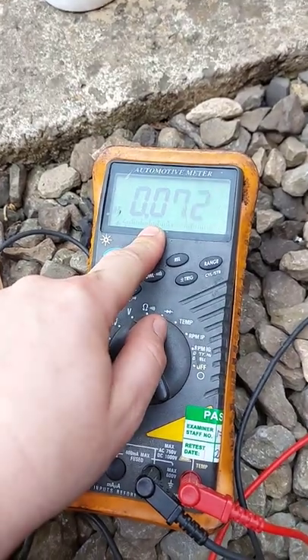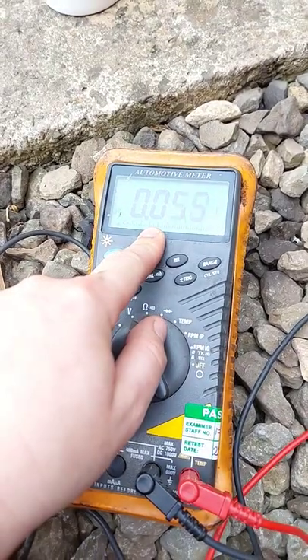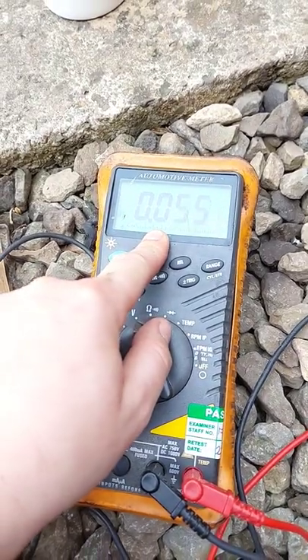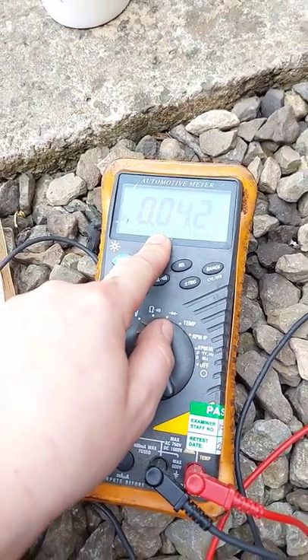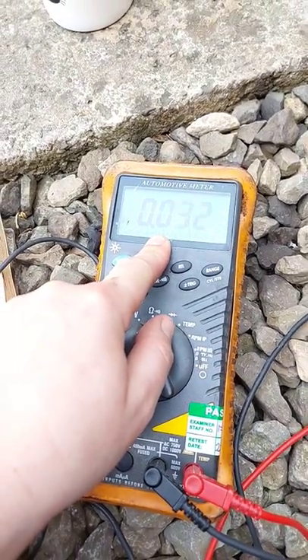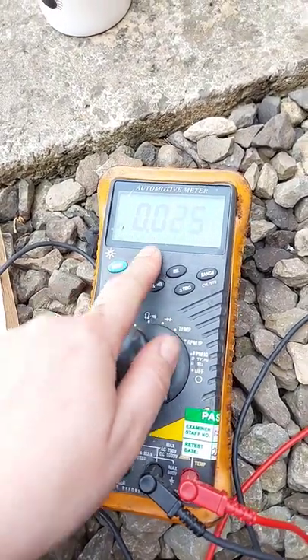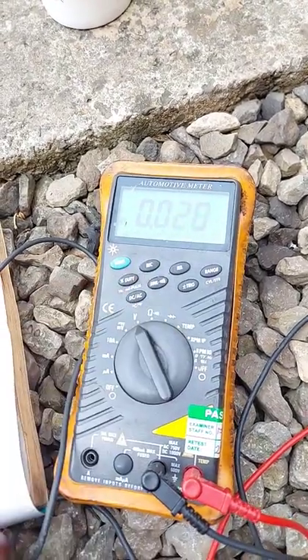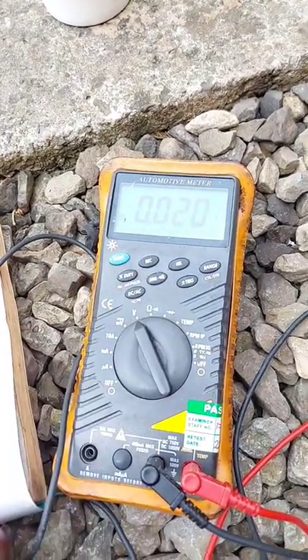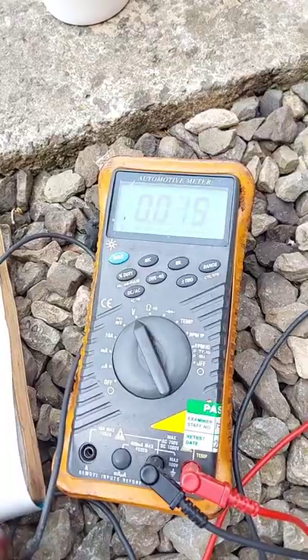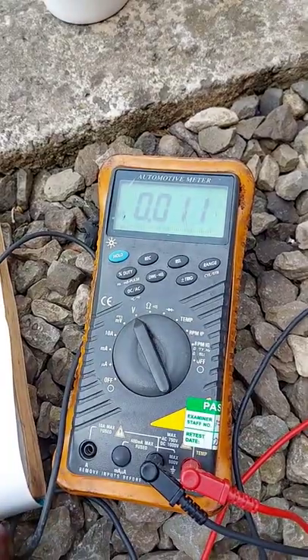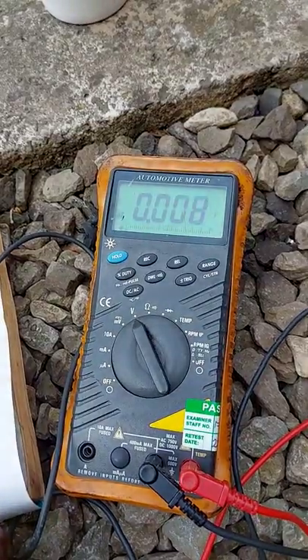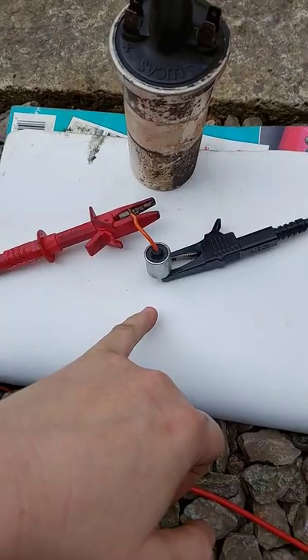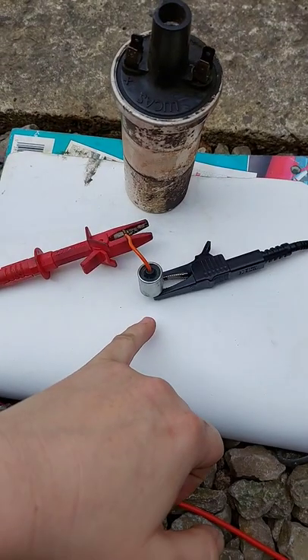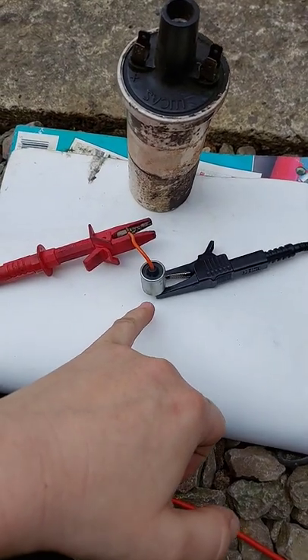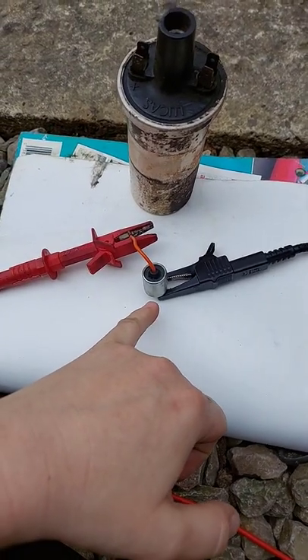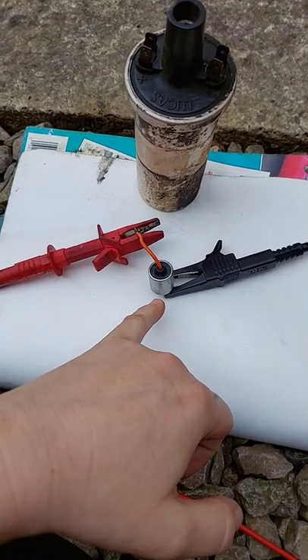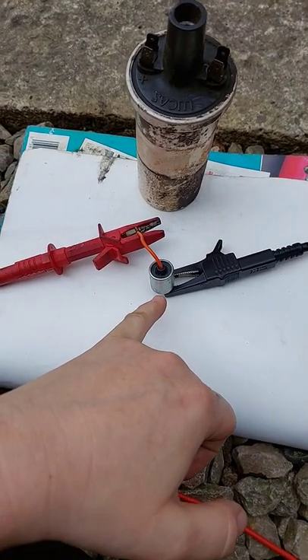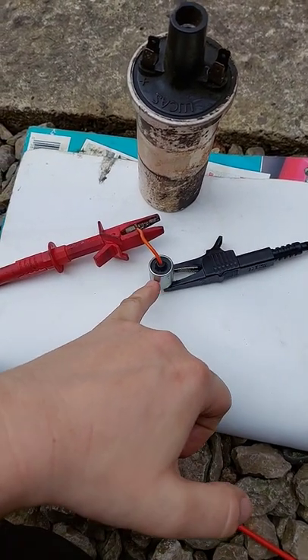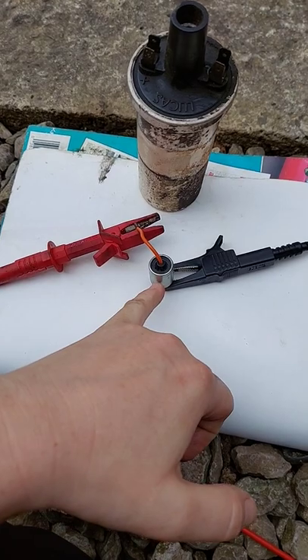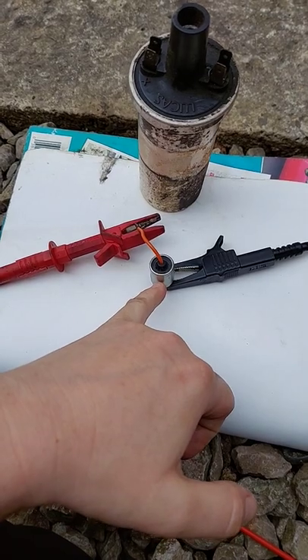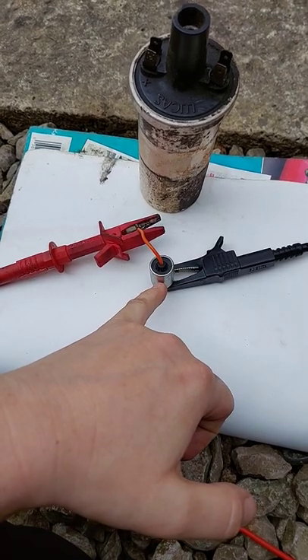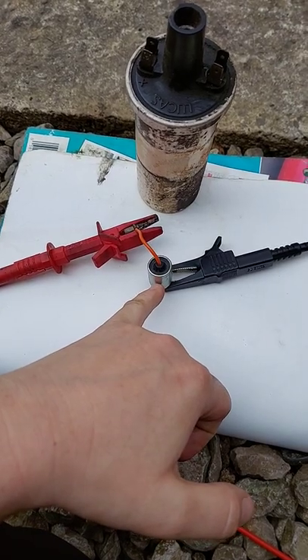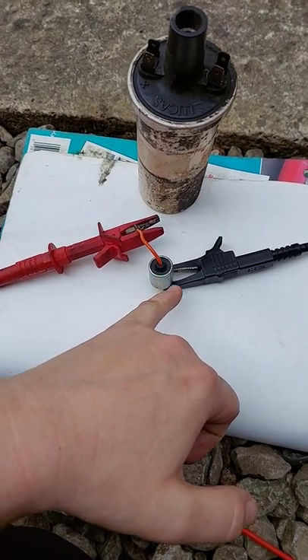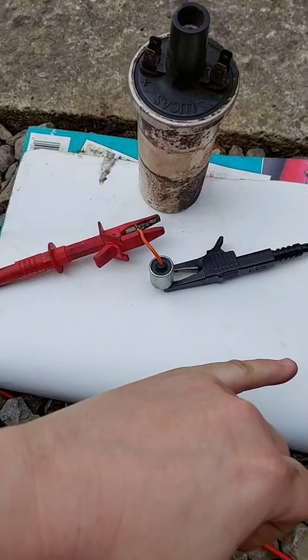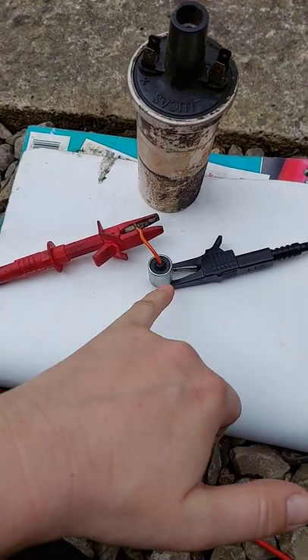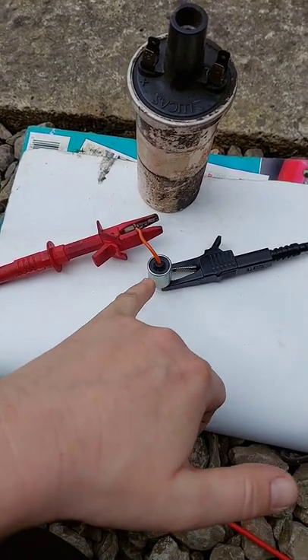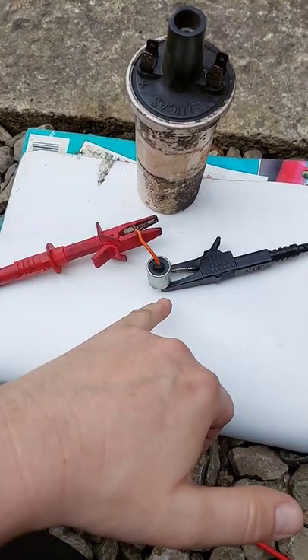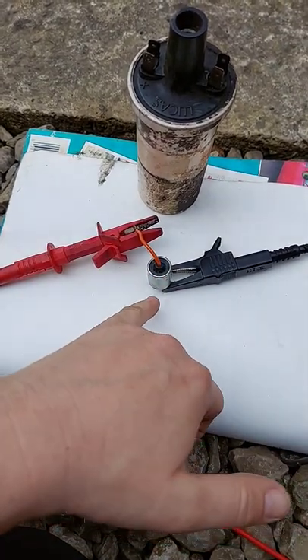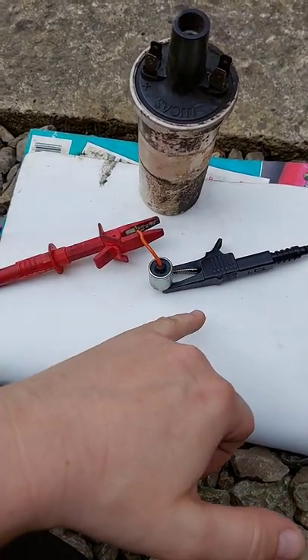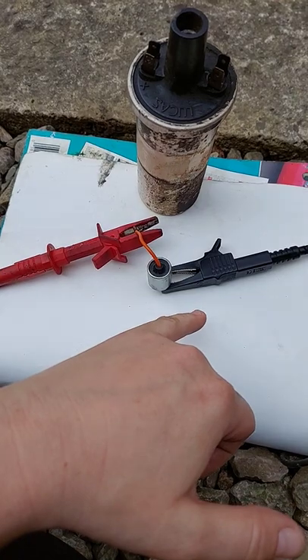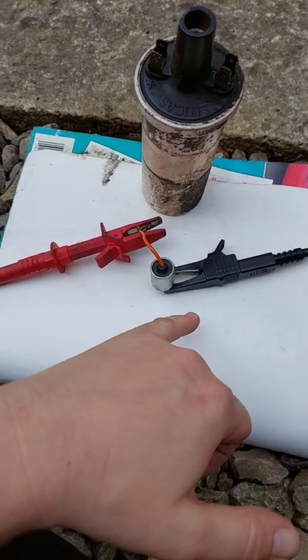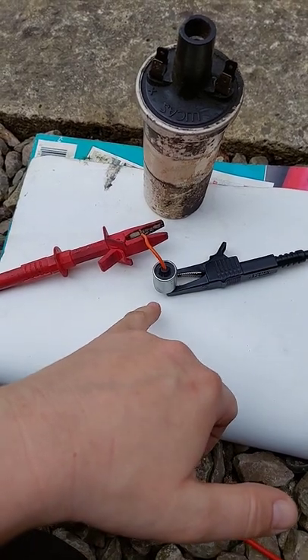So almost nothing. Basically what you just did was charge this up through resistance with the meter, and then you discharged it with the voltage setting — and it's working.